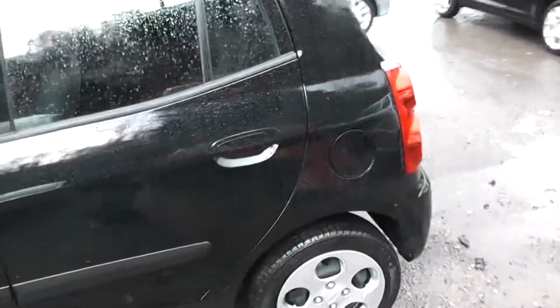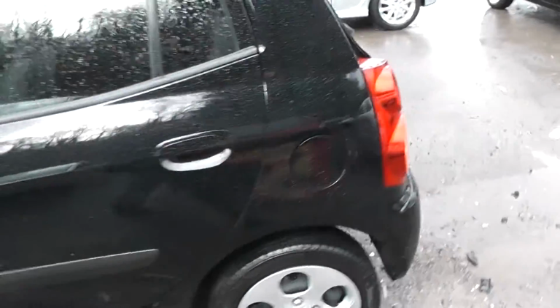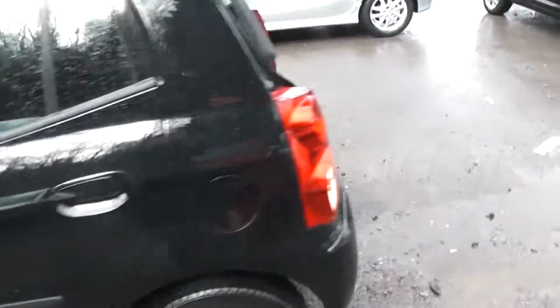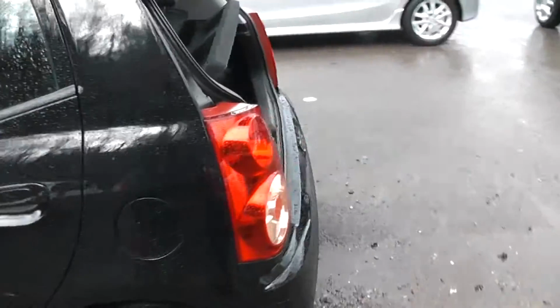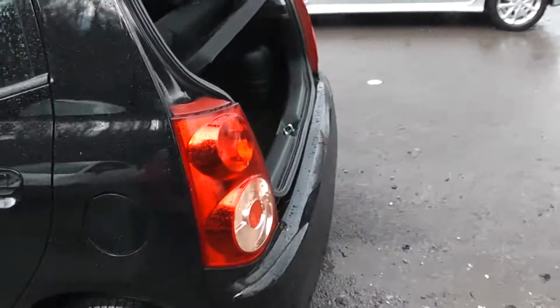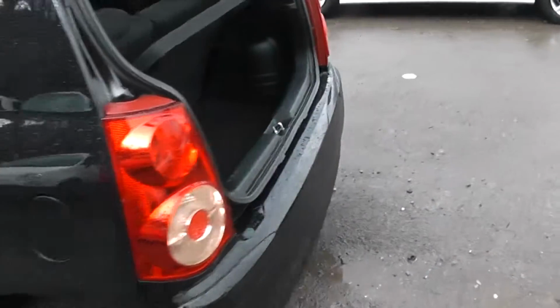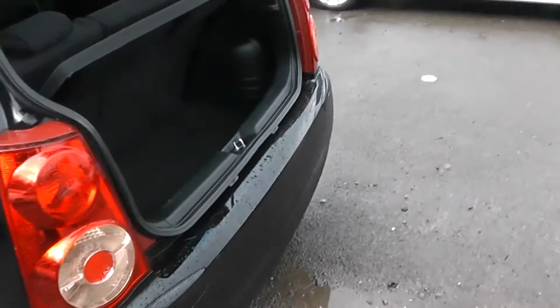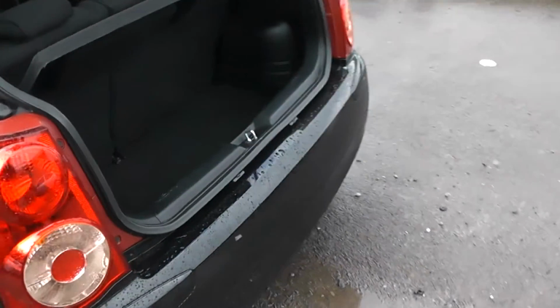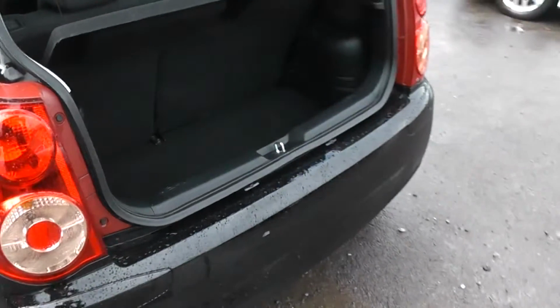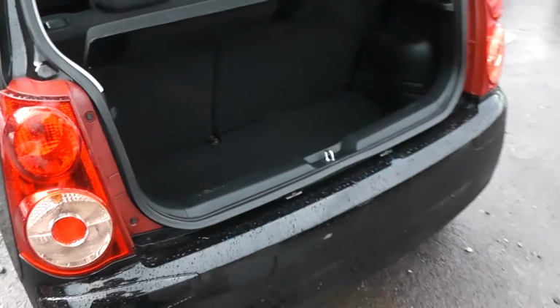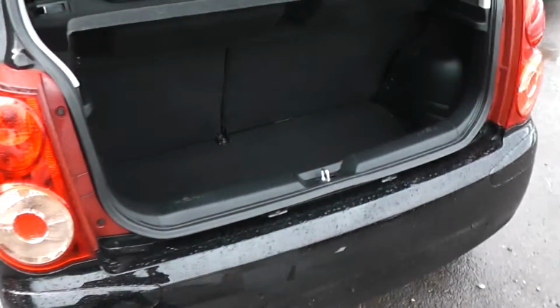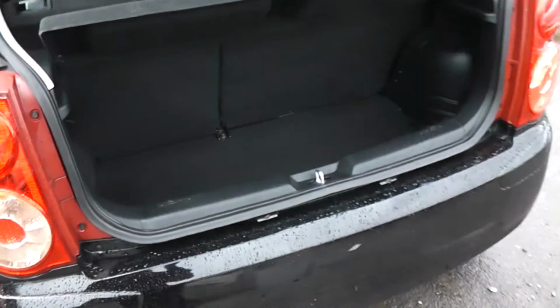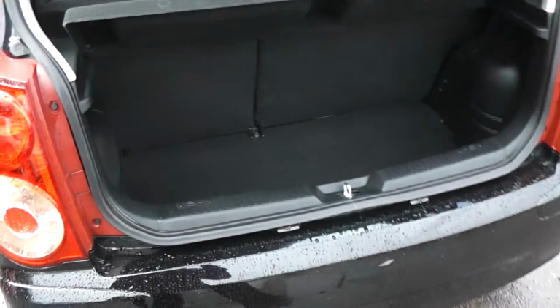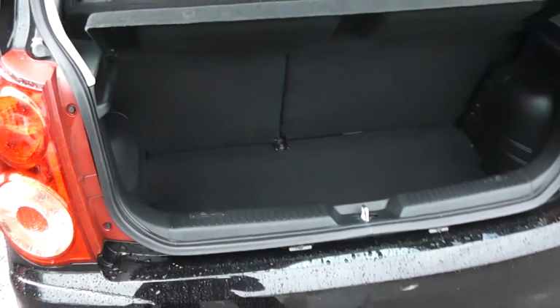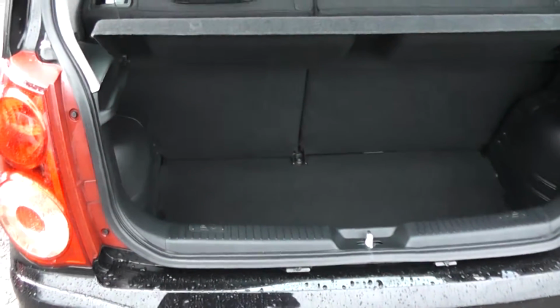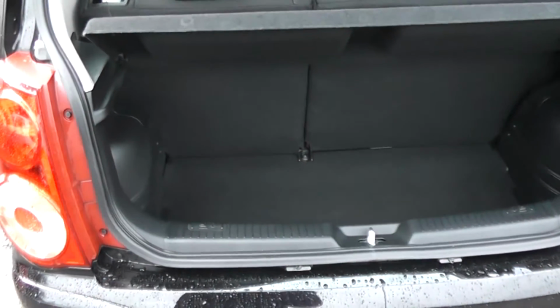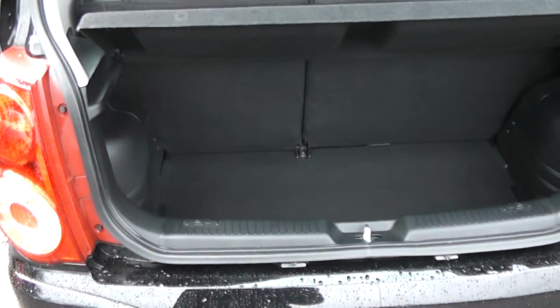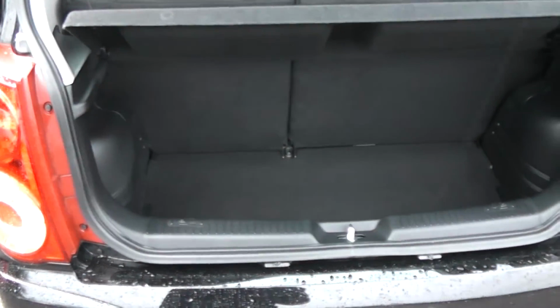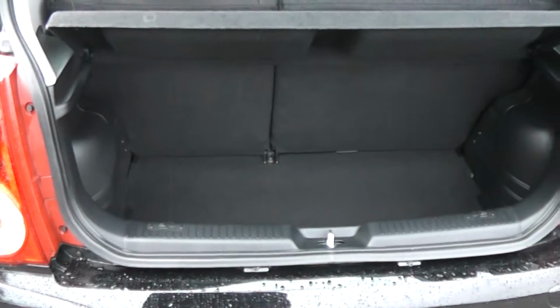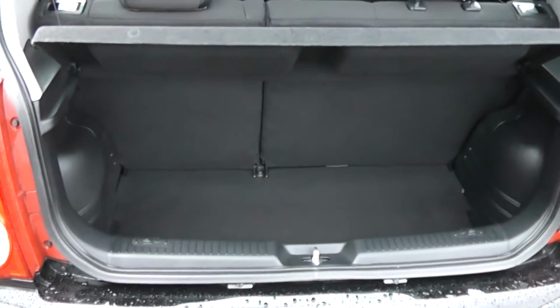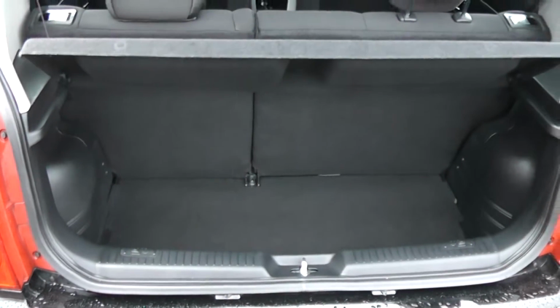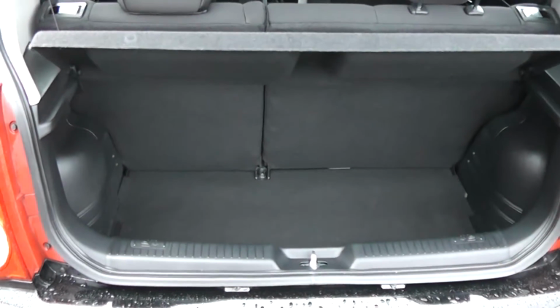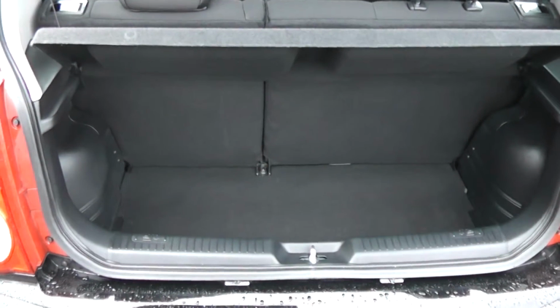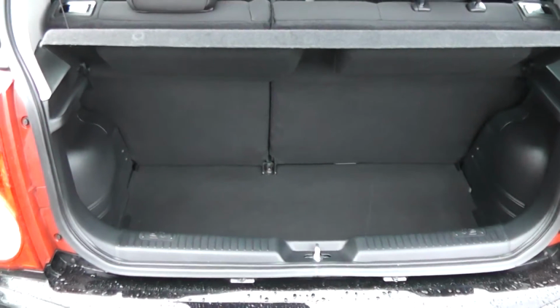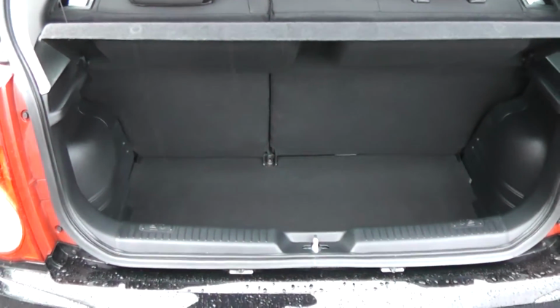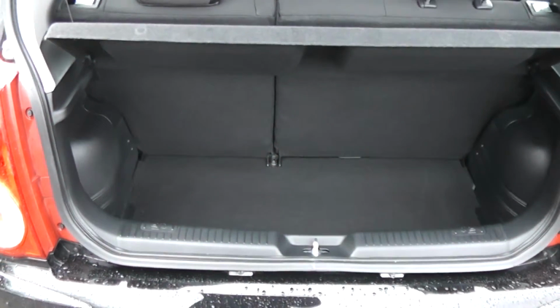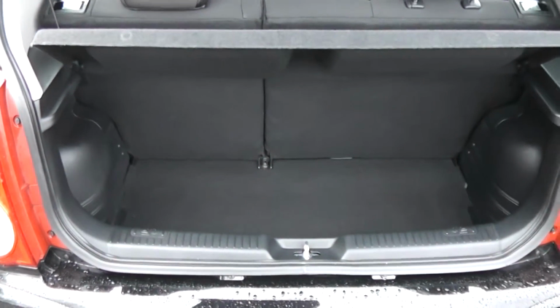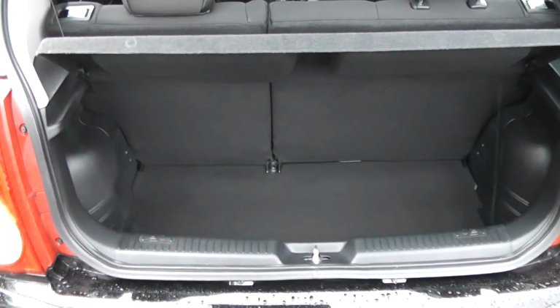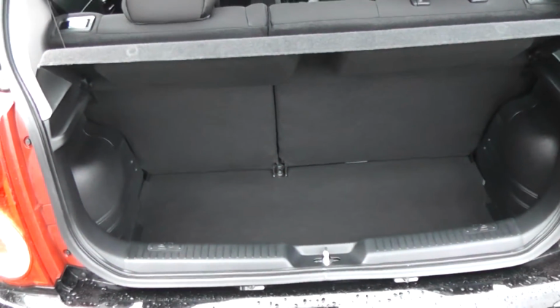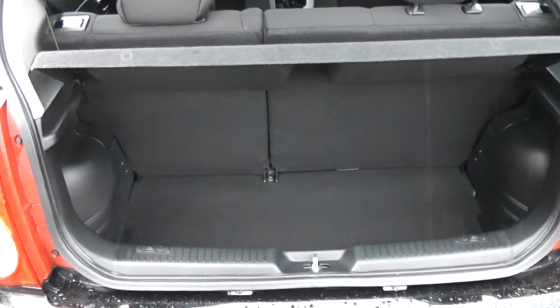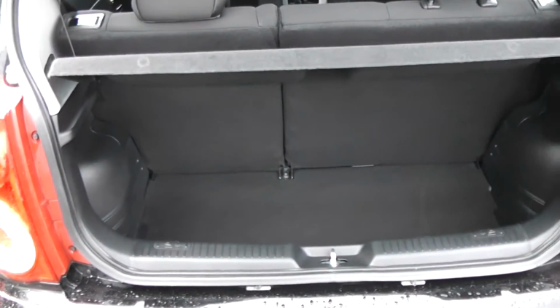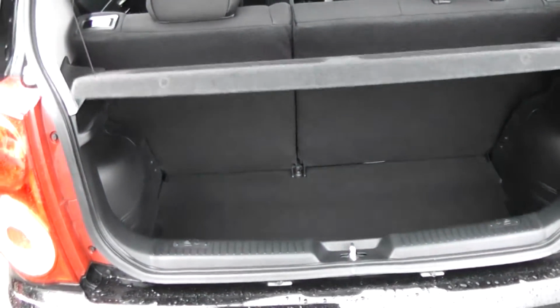Moving around to the boot — nice sized boot. It also has a 60-40 split in the rear seats in case you need to put those down and make any additional space at all.